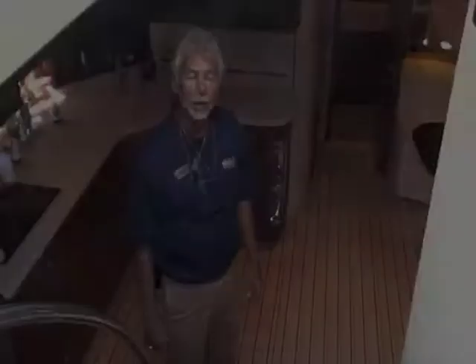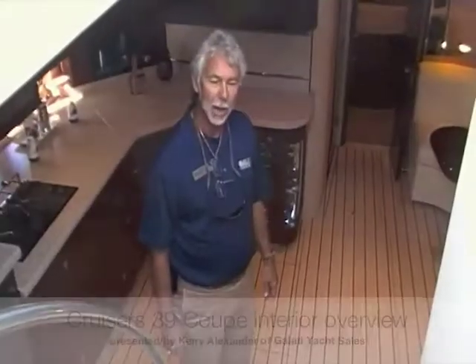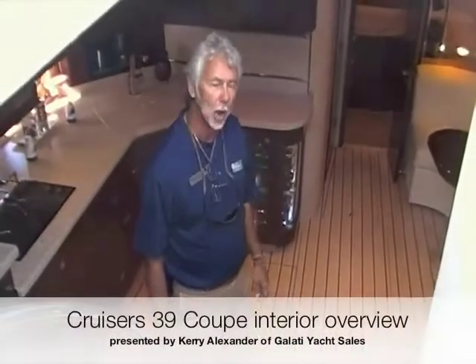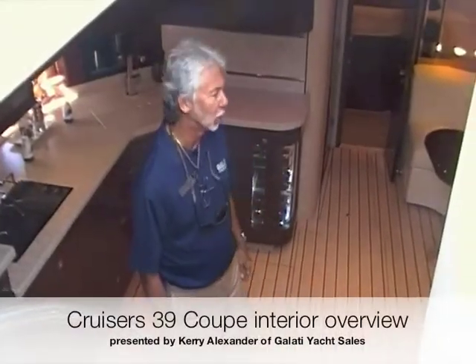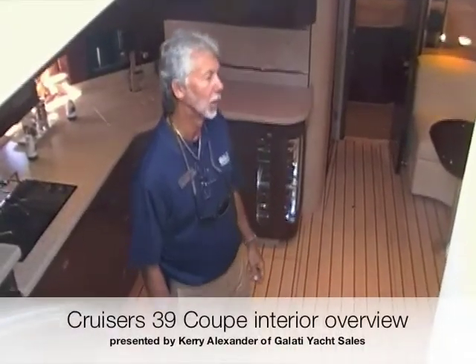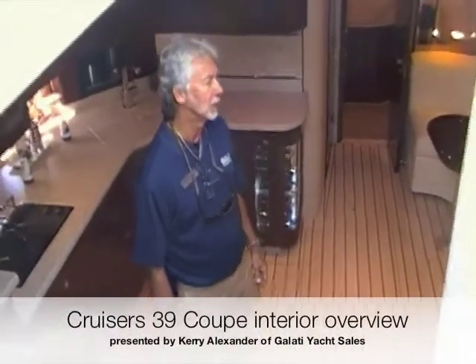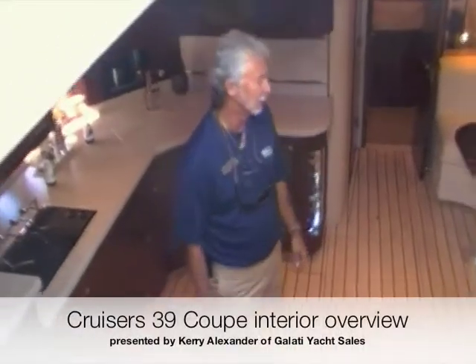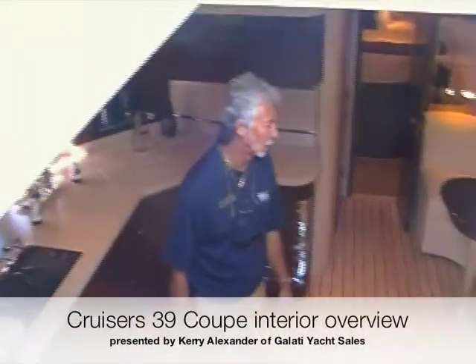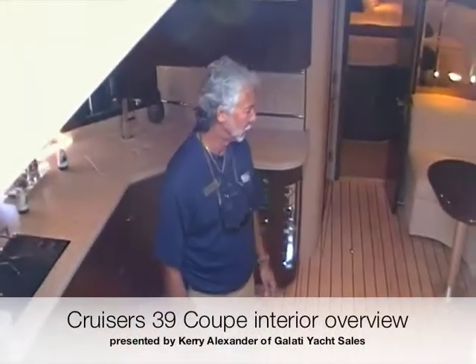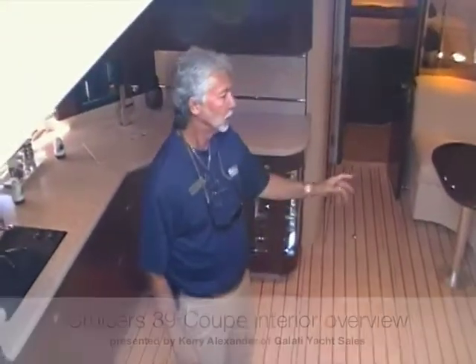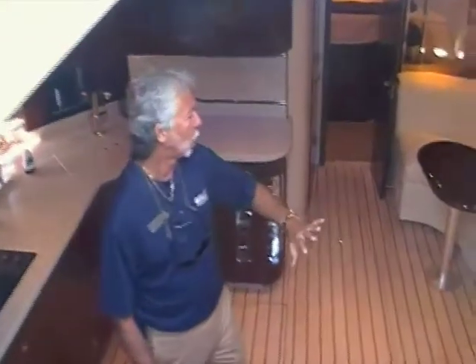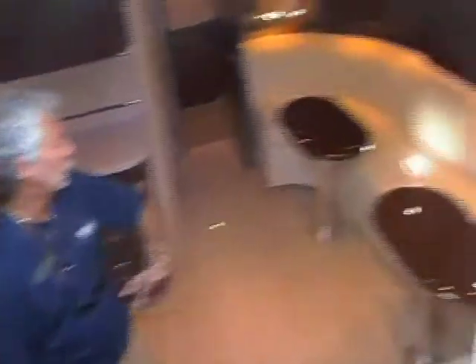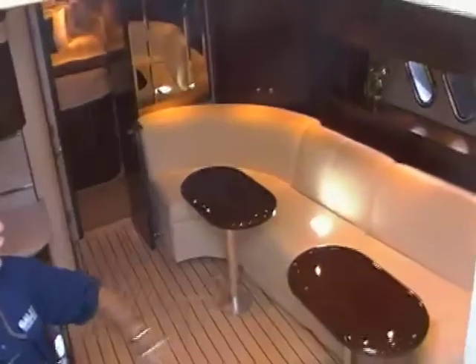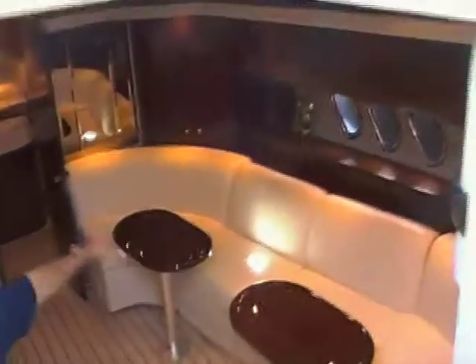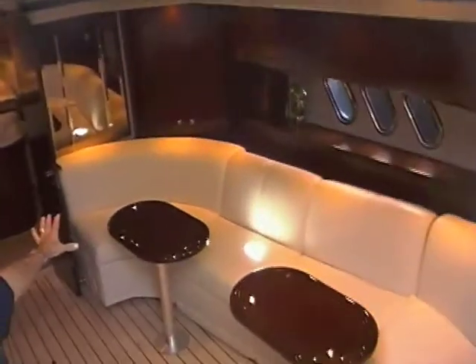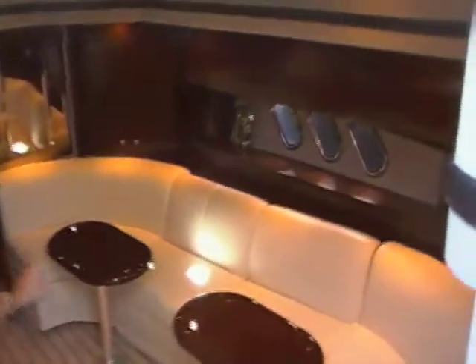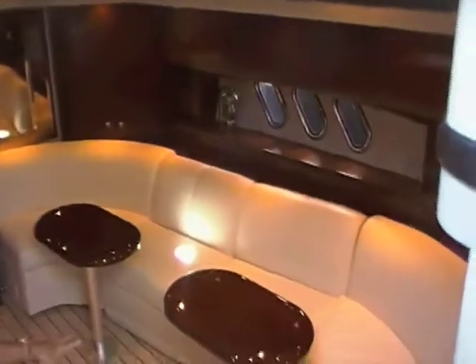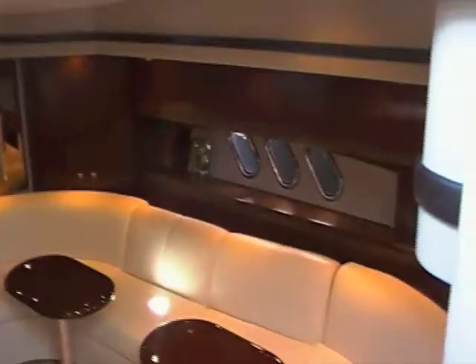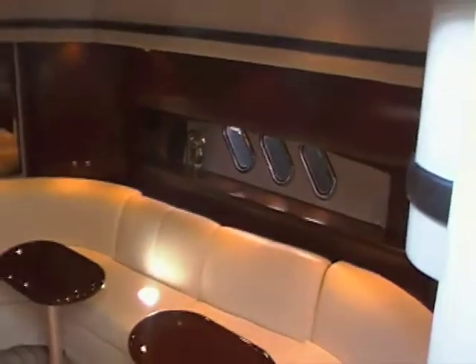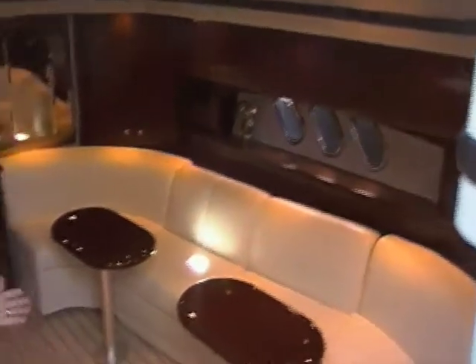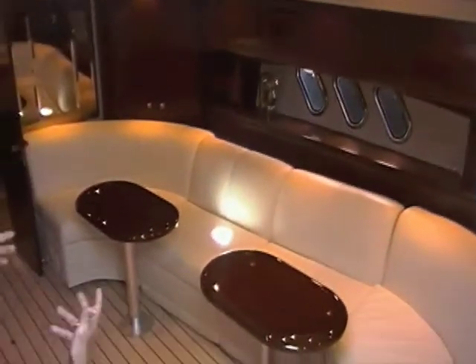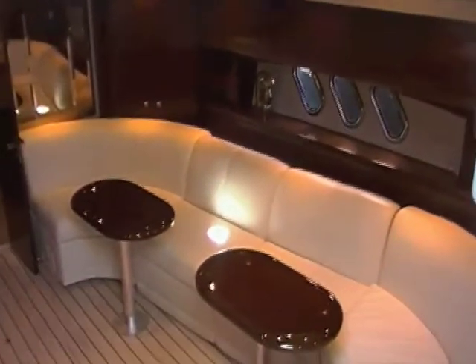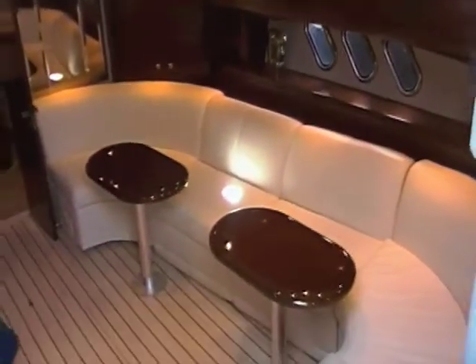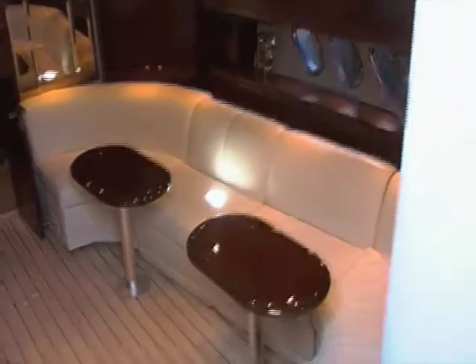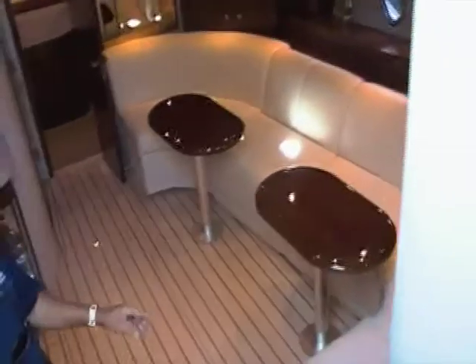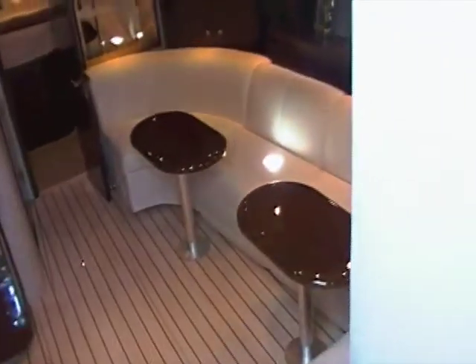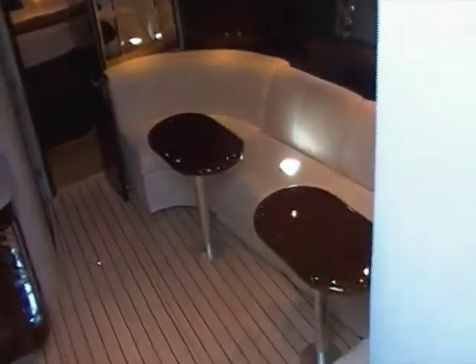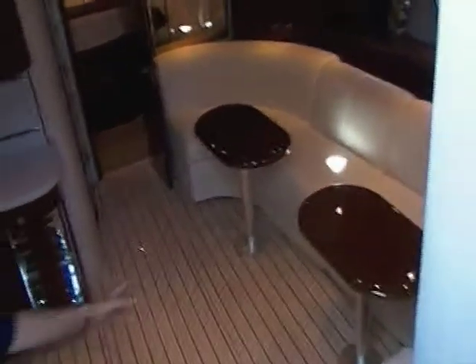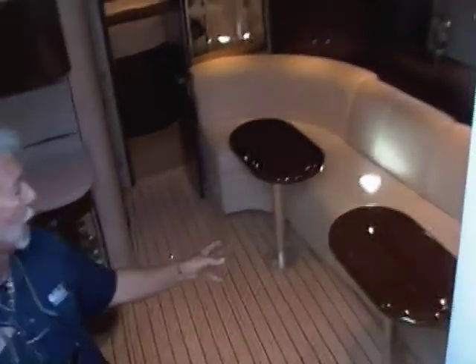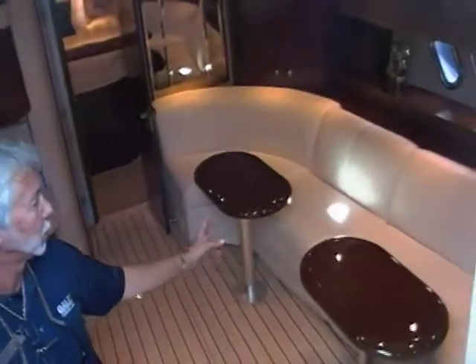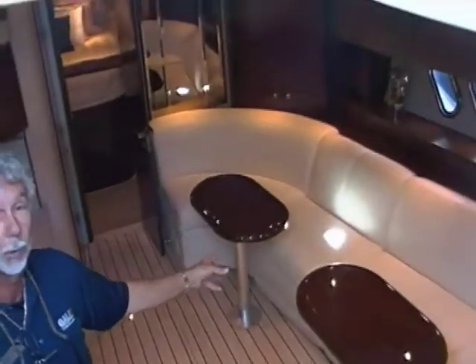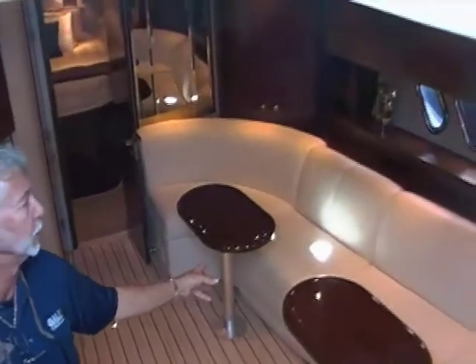As you follow me below, I'll show you the salon and the cabin arrangement. To the starboard side, you have a huge couch with pop-up incliners. The footrests pop up here to watch your TV and settle in at night. You can also get an optional sleeper sofa here.